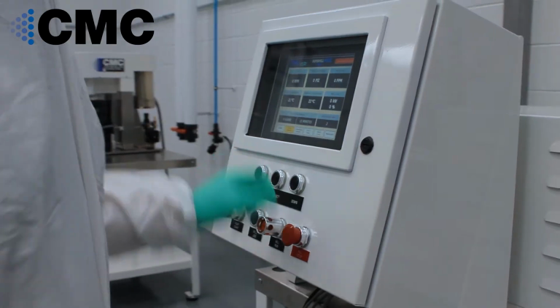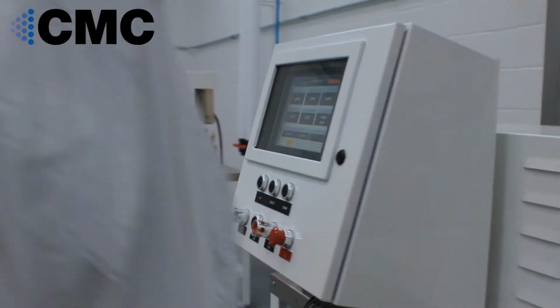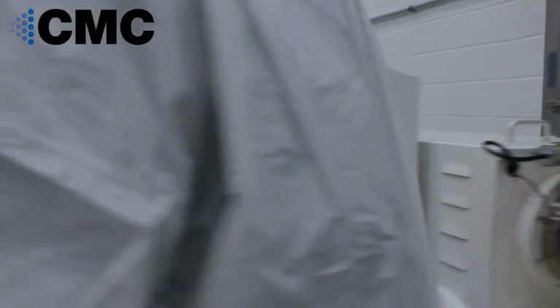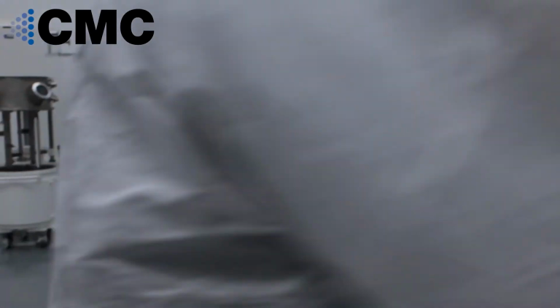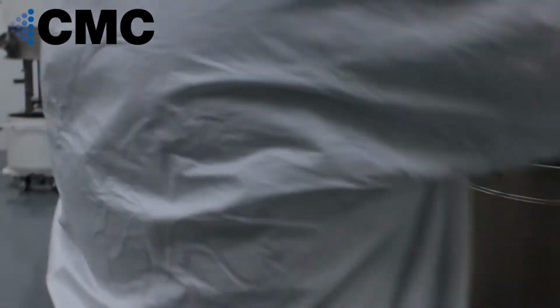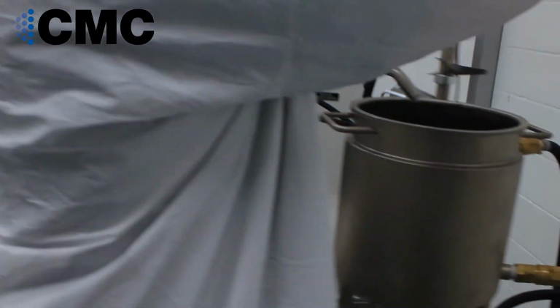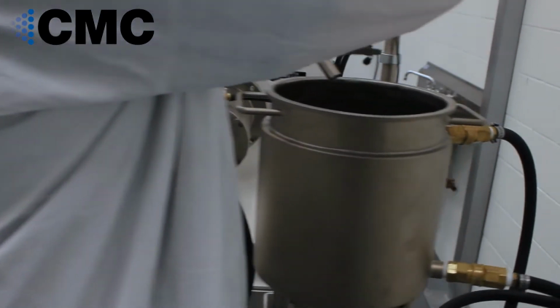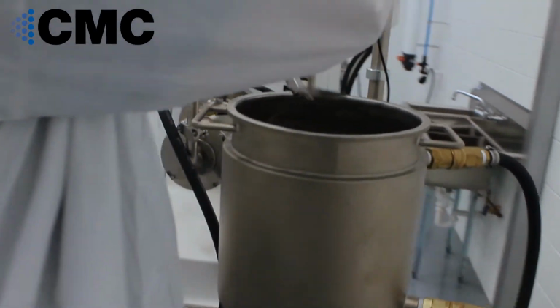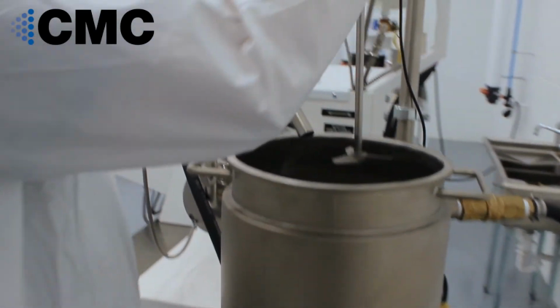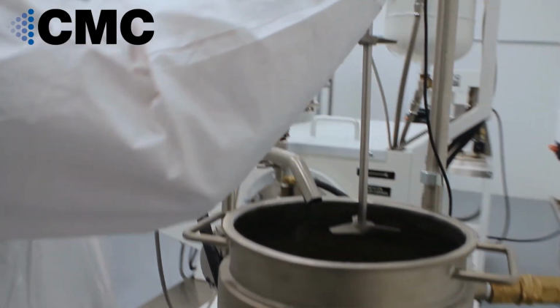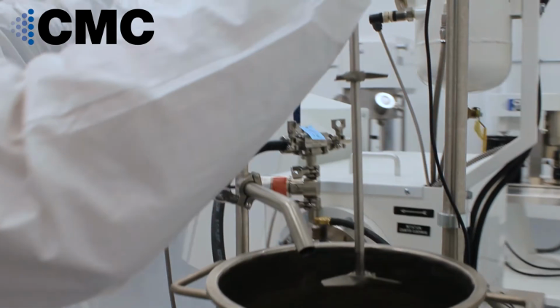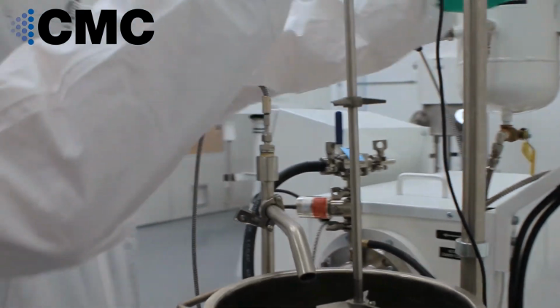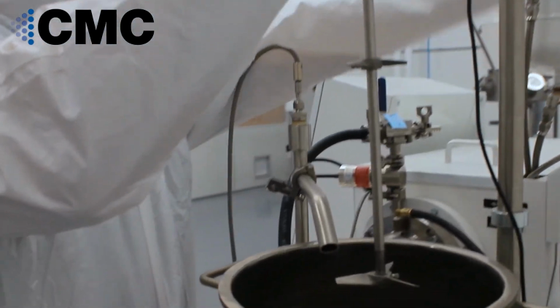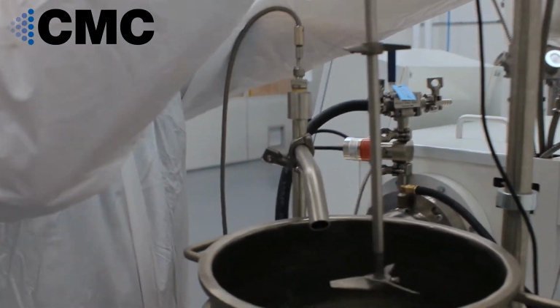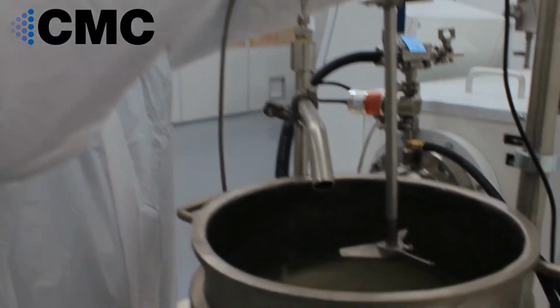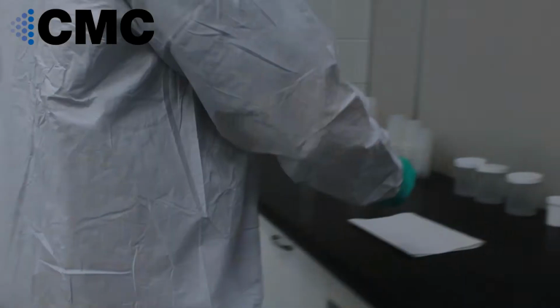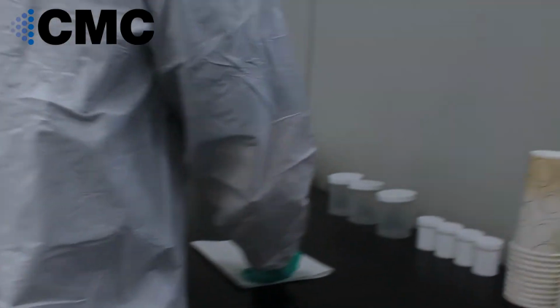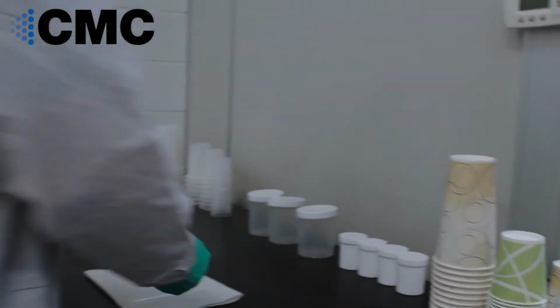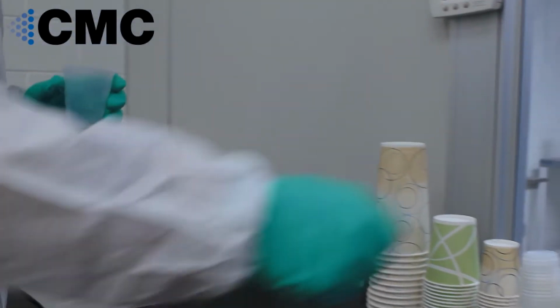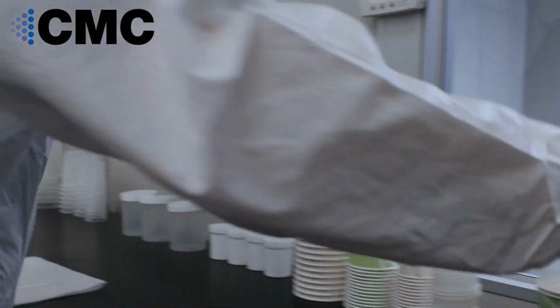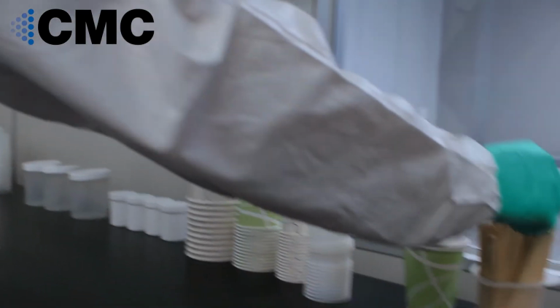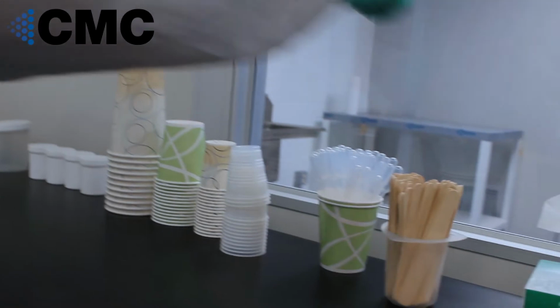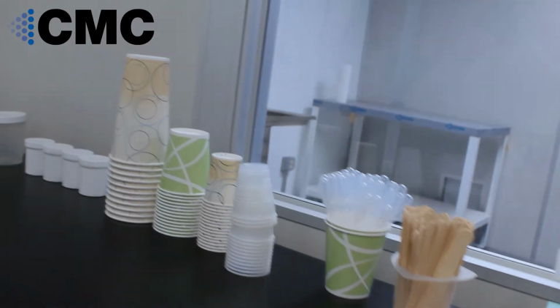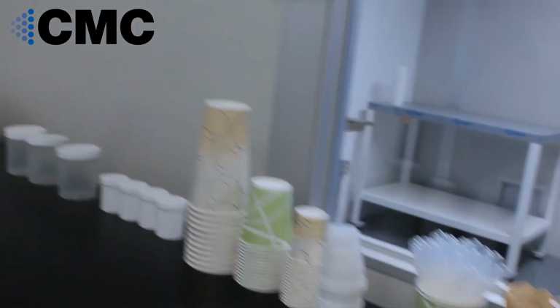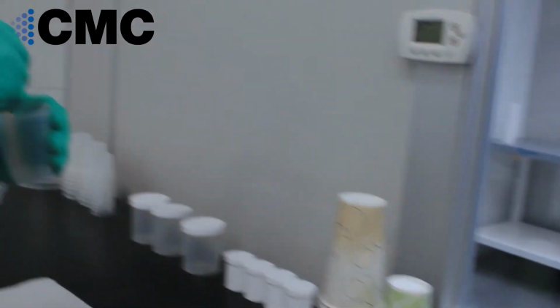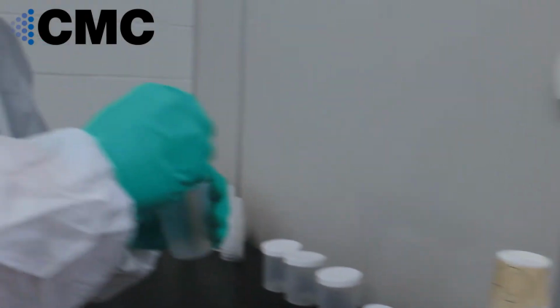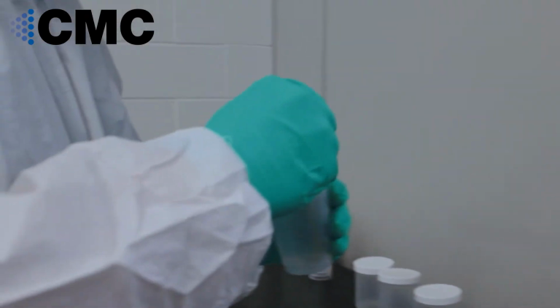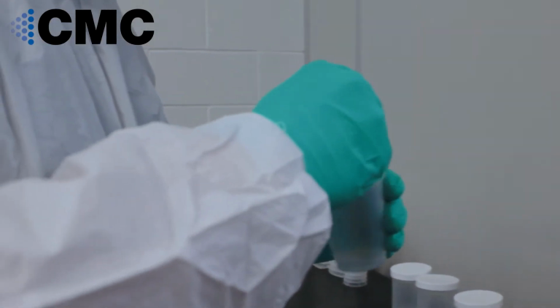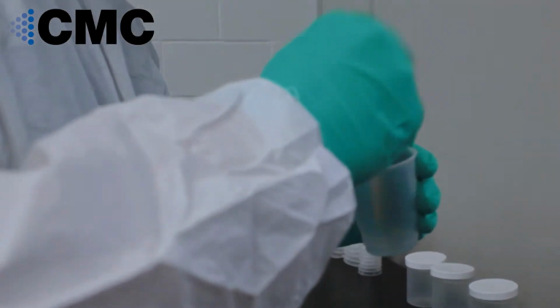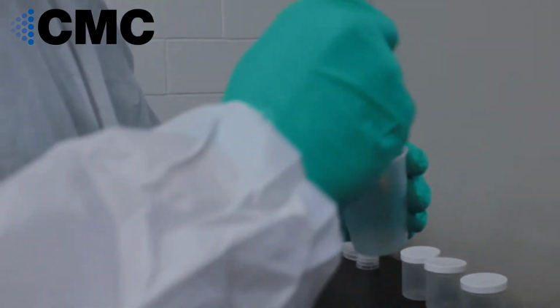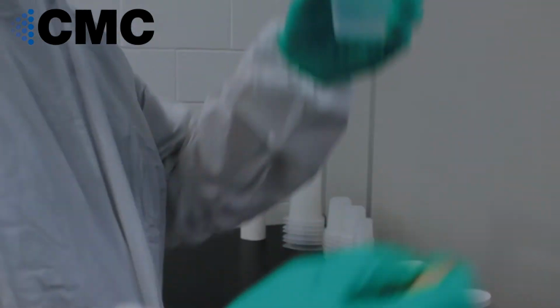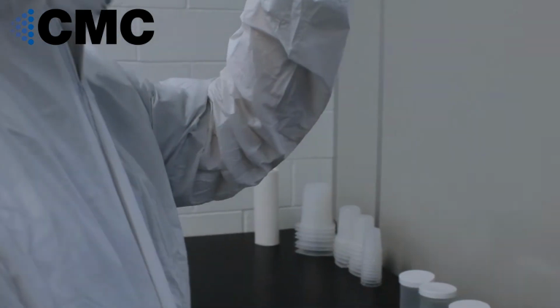At CMC, we understand how important it is to know that every step of the processing is being followed and well documented. From the beginning of each batch, the operators are required to go through a detailed list of items that have been completed before entering the processing area.